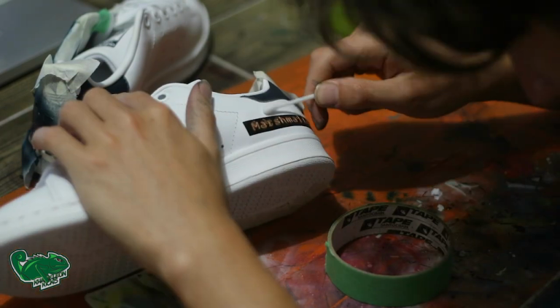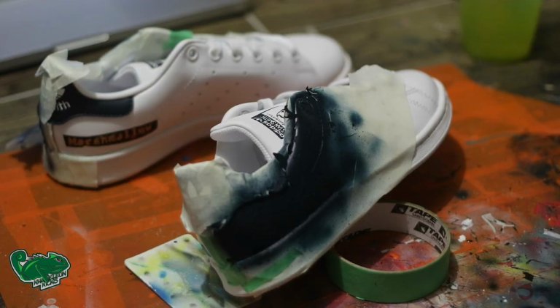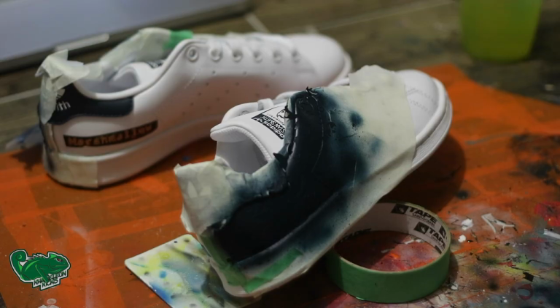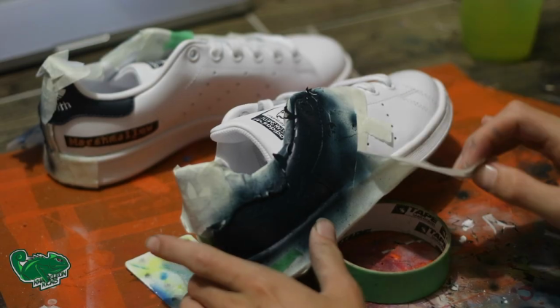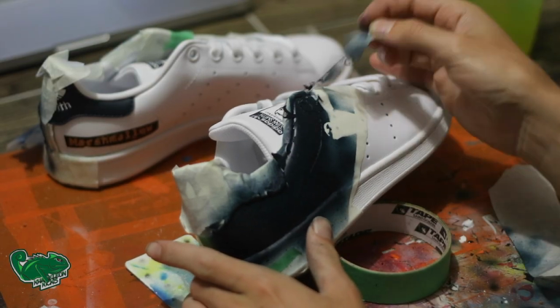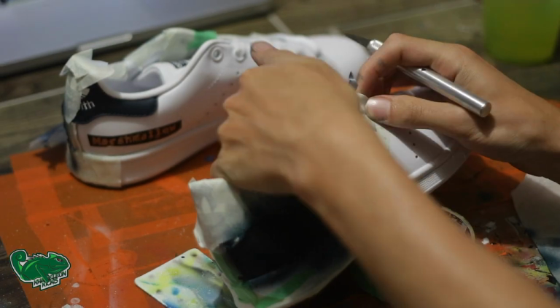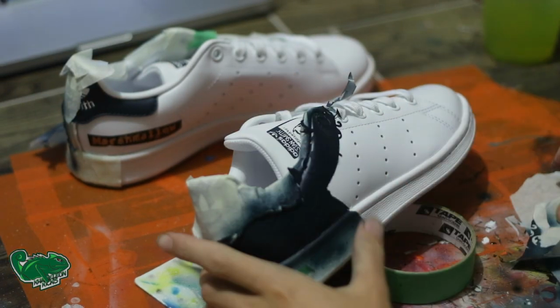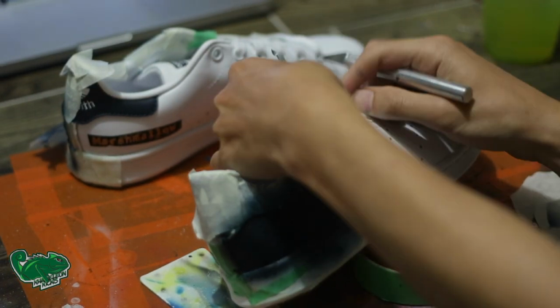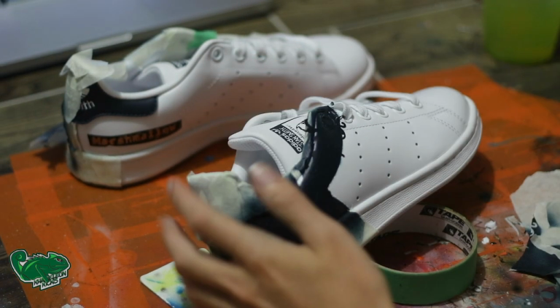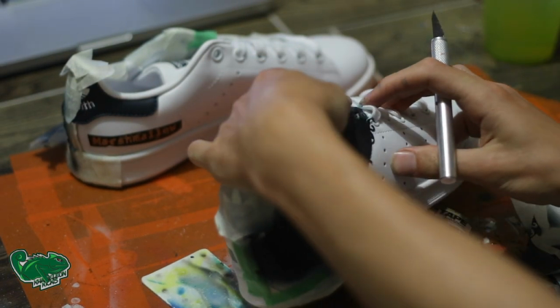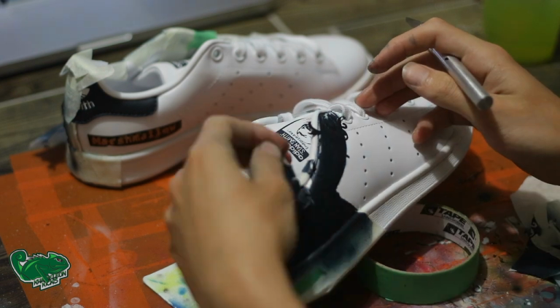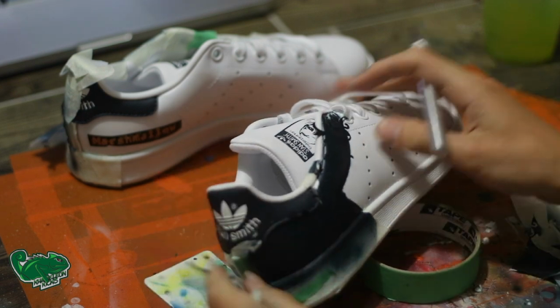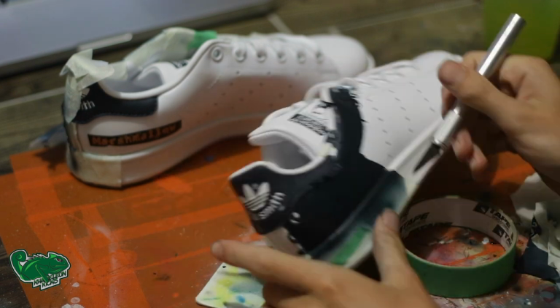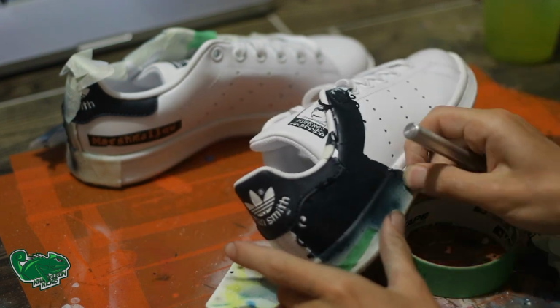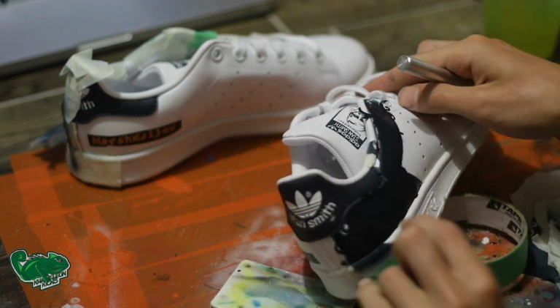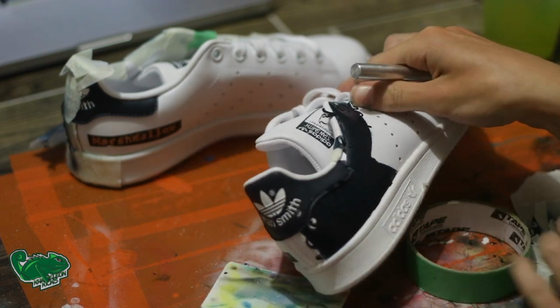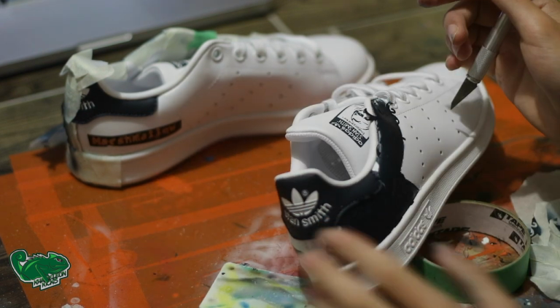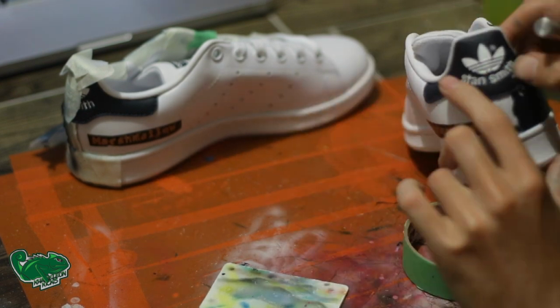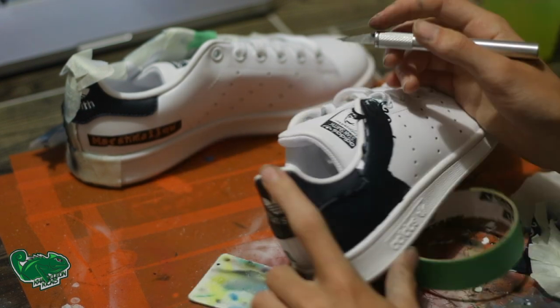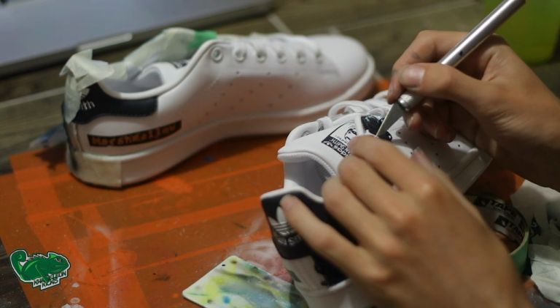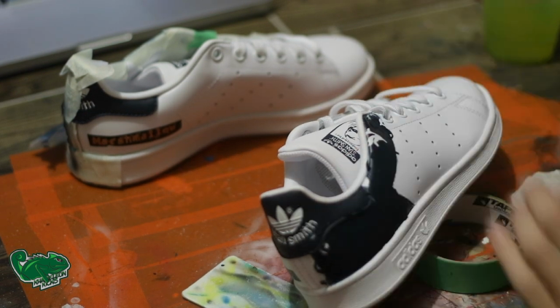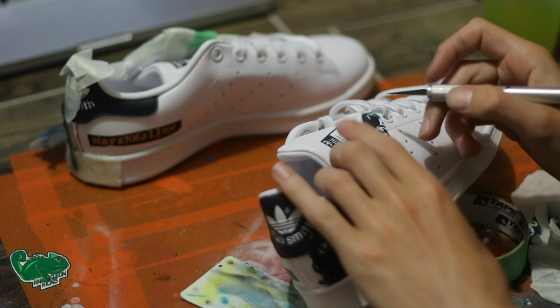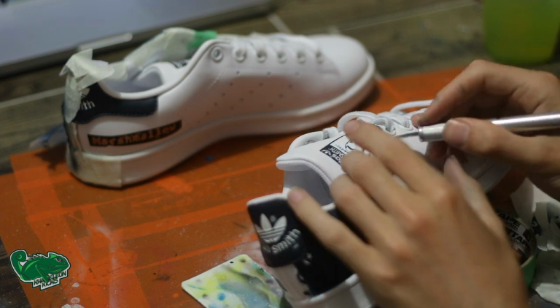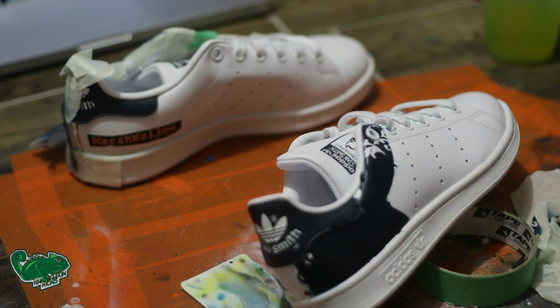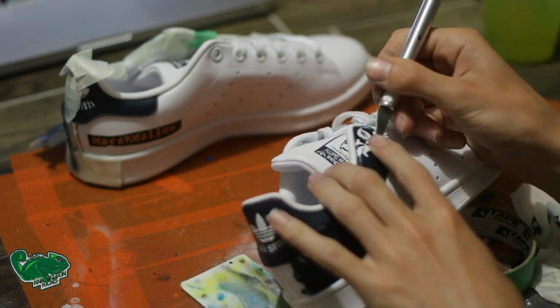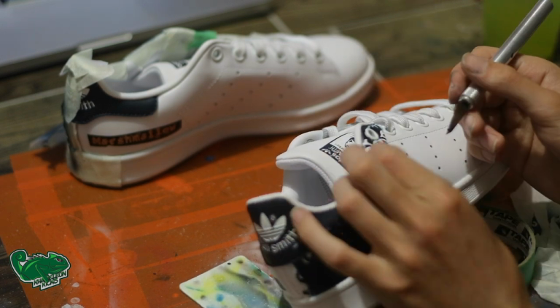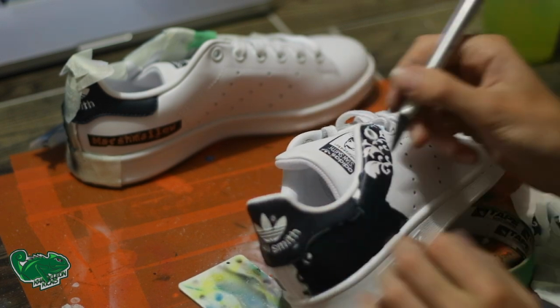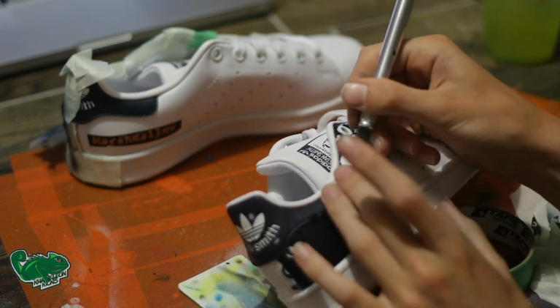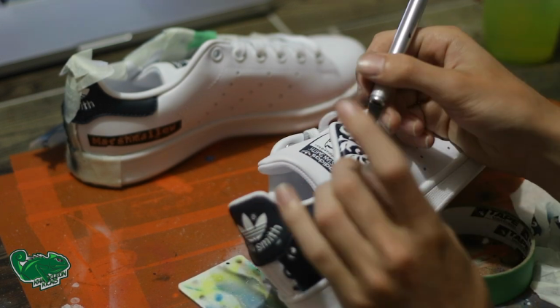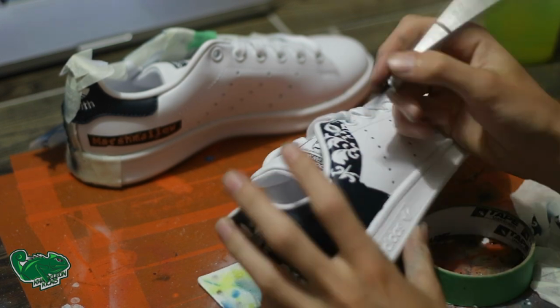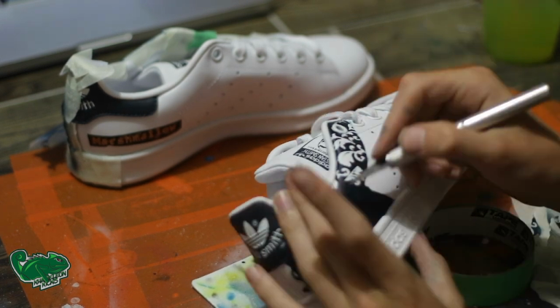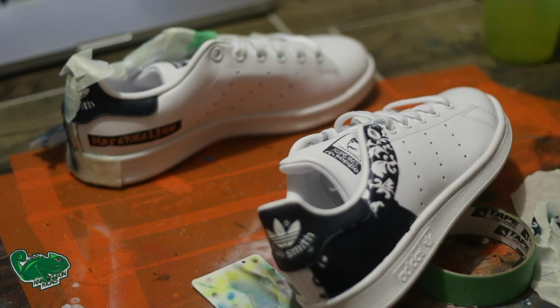Once both sides have been painted, we're going to actually unmask the shoe and unweave the stencil as you can see here, and then you'll see the final outcome of what this stencil actually looks like once it's taken apart.